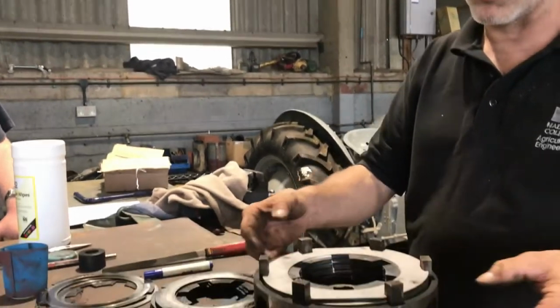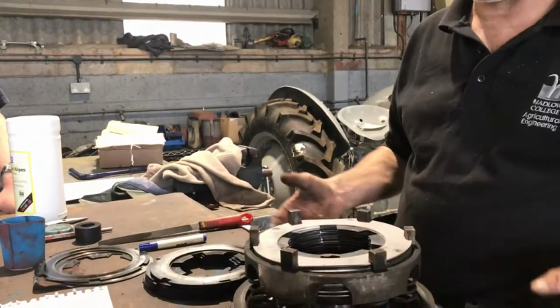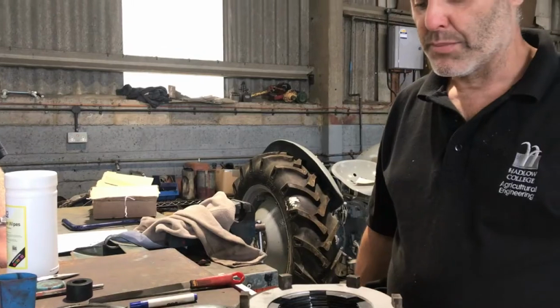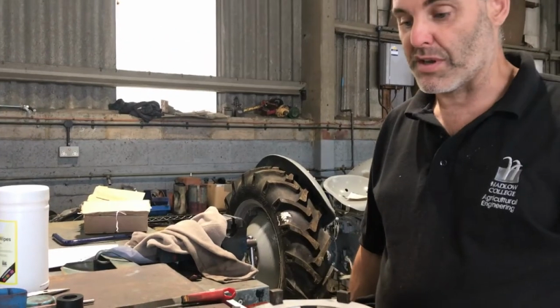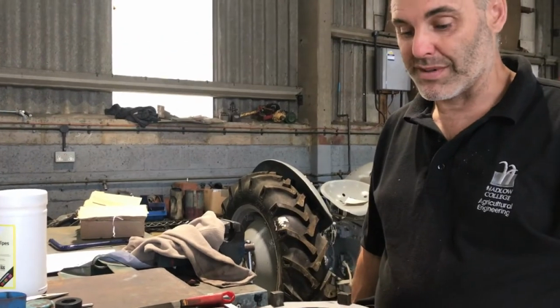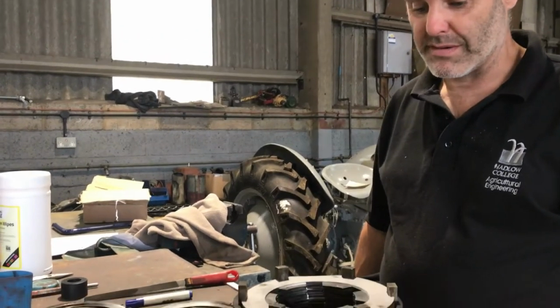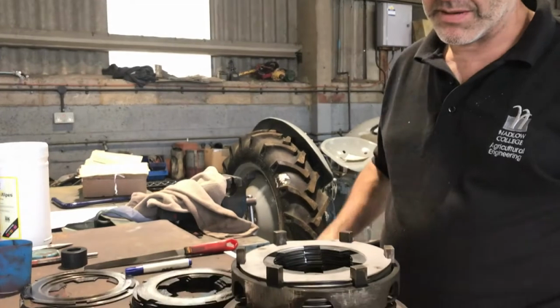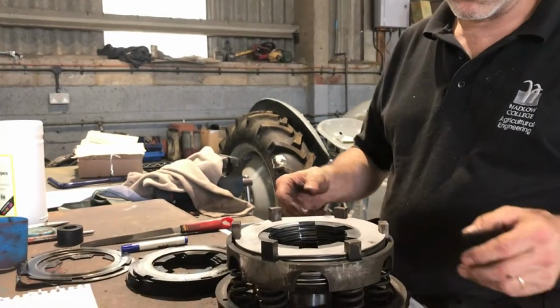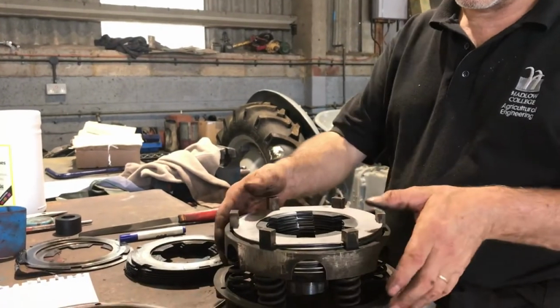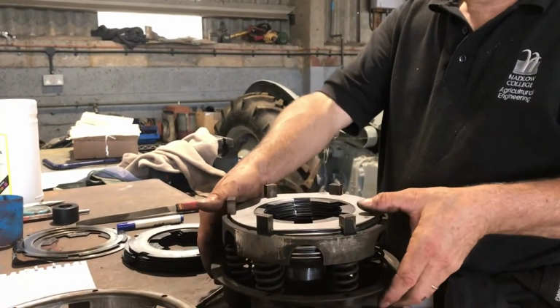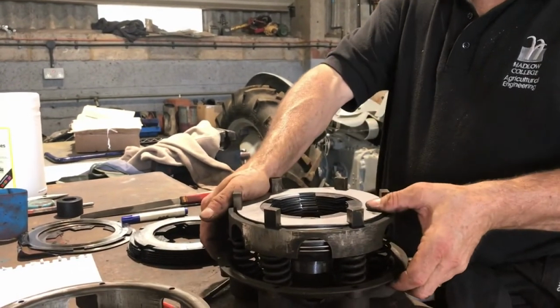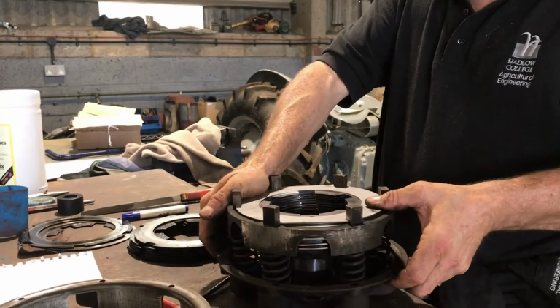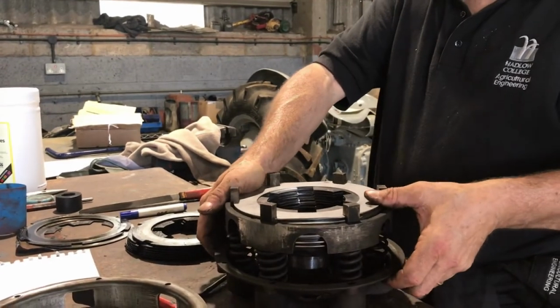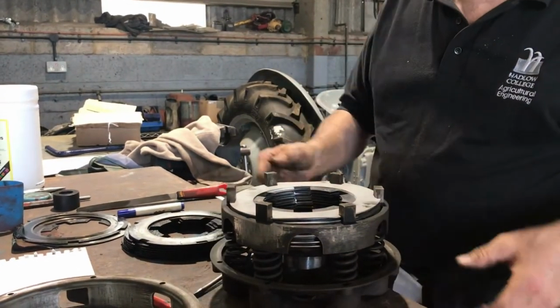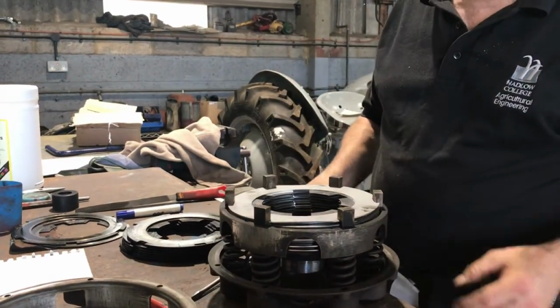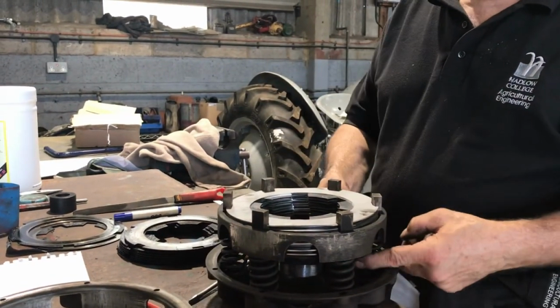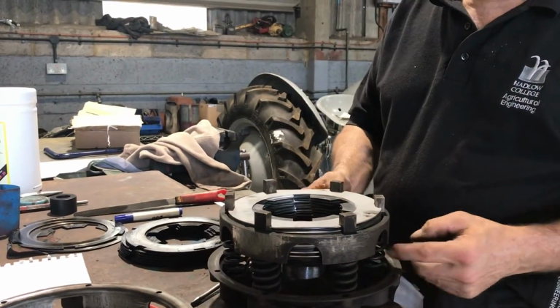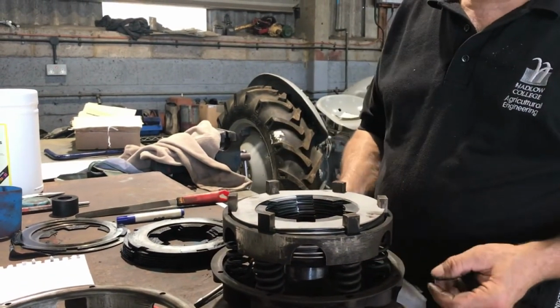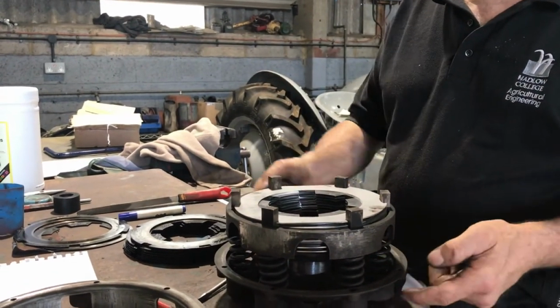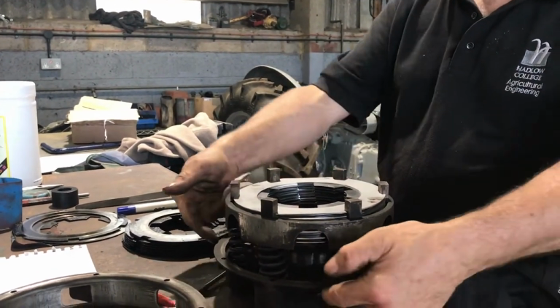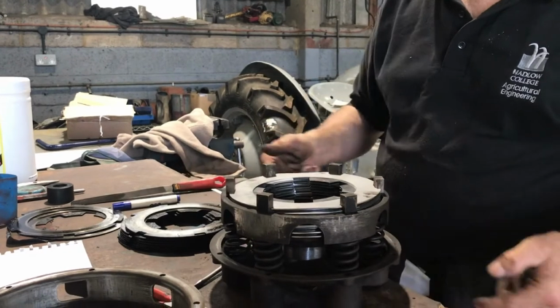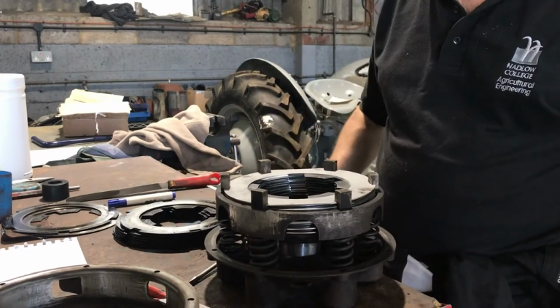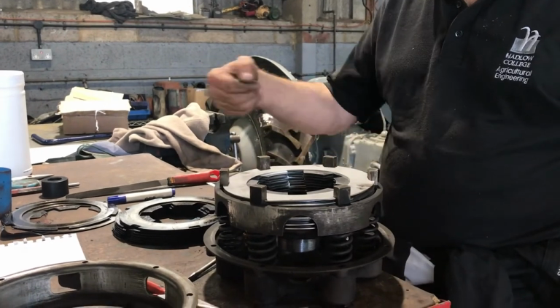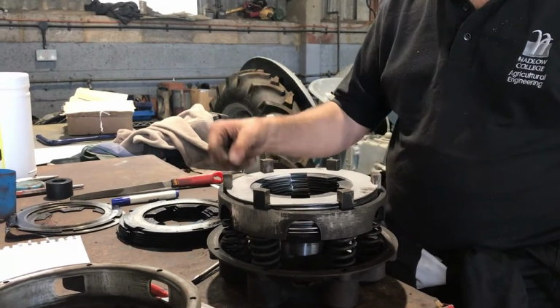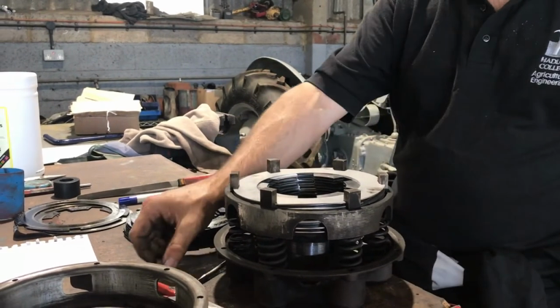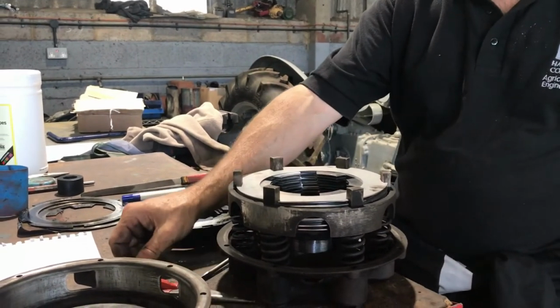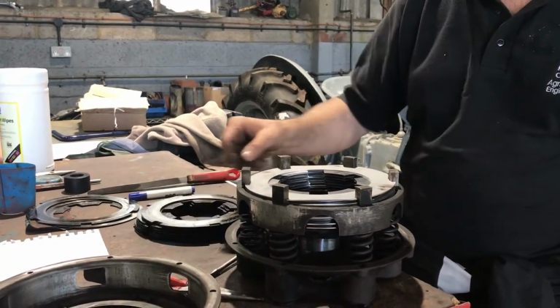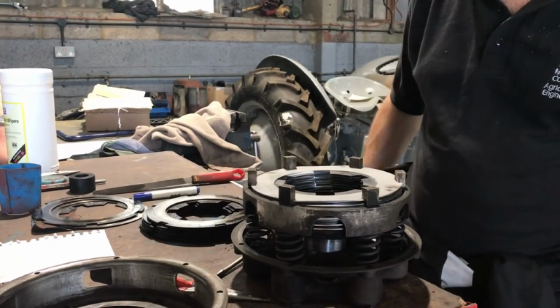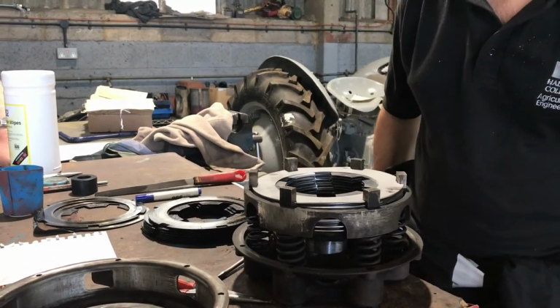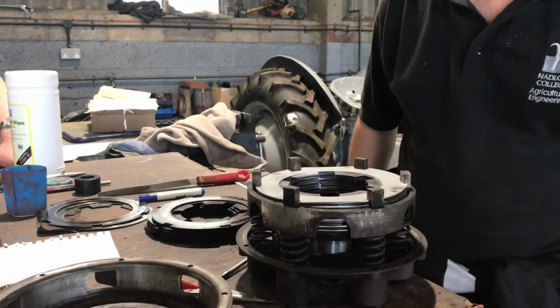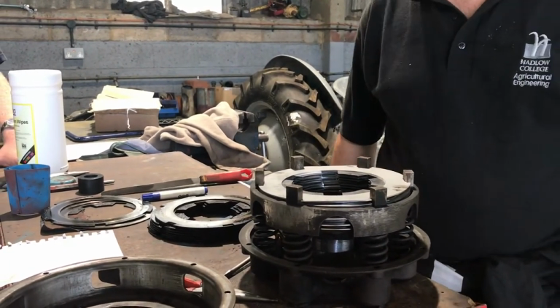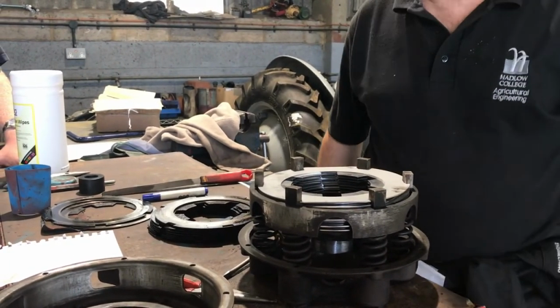All we've got to do now is press the whole lot down in the press so that it's all pressed together, compress the springs, put the ring of bolts around, new set of split pins in the top, and the job's done.